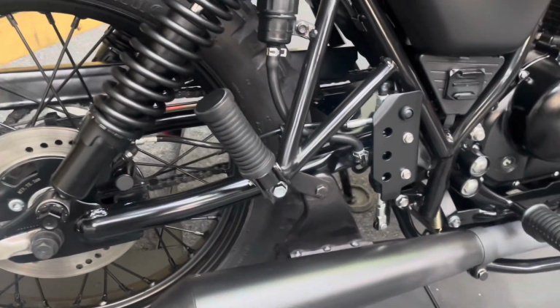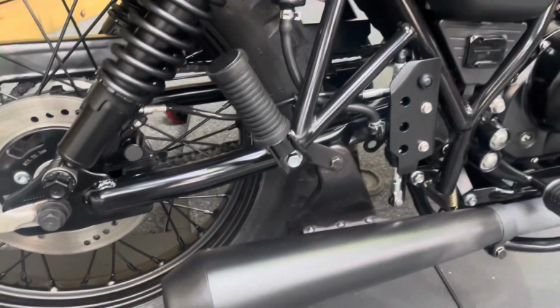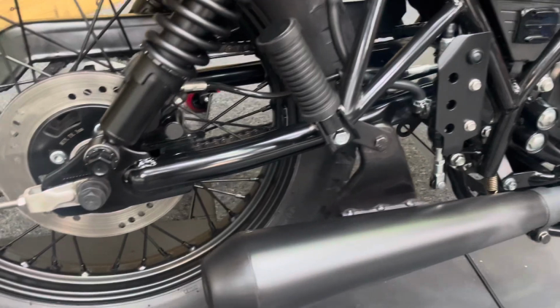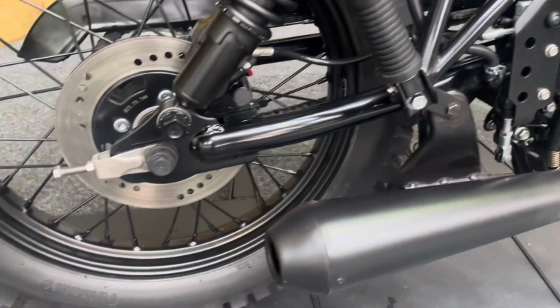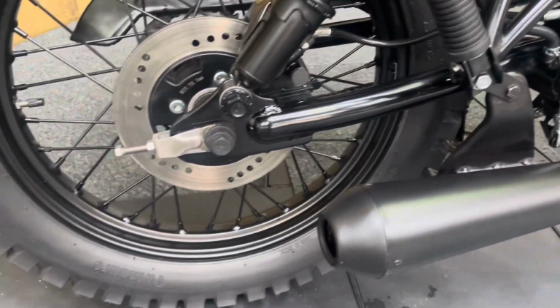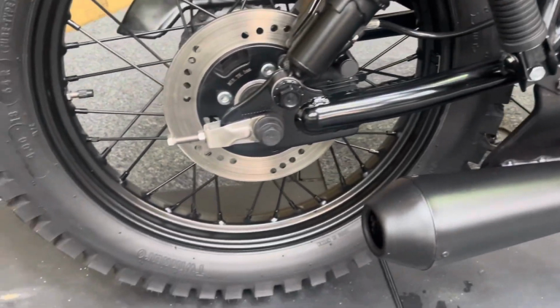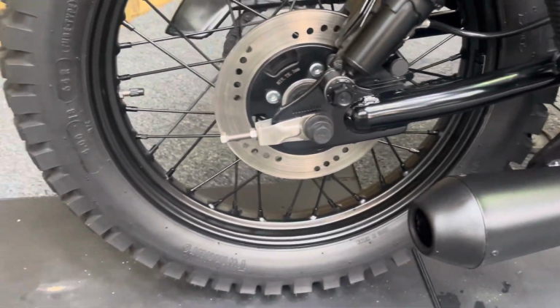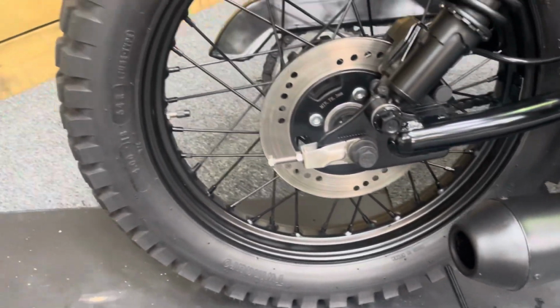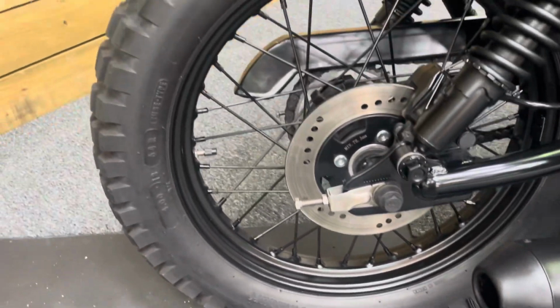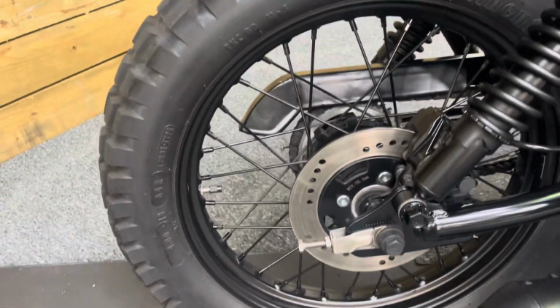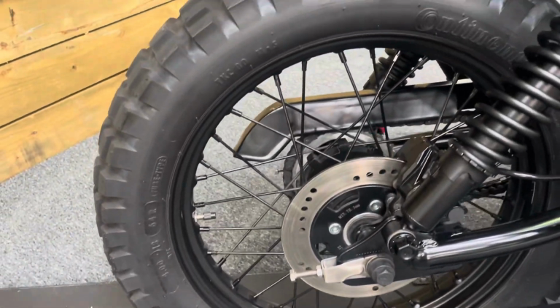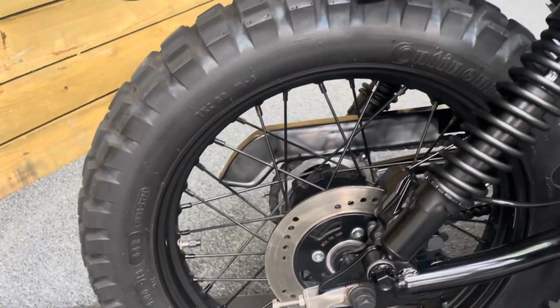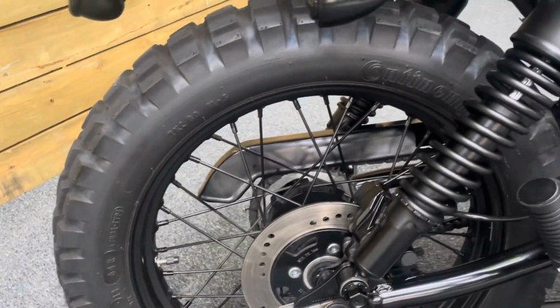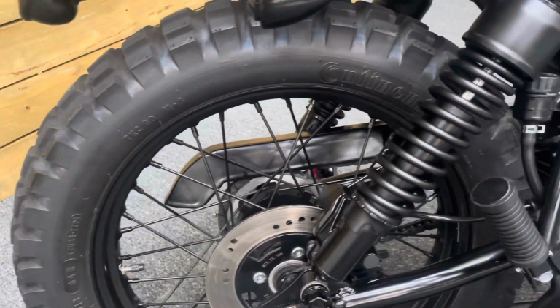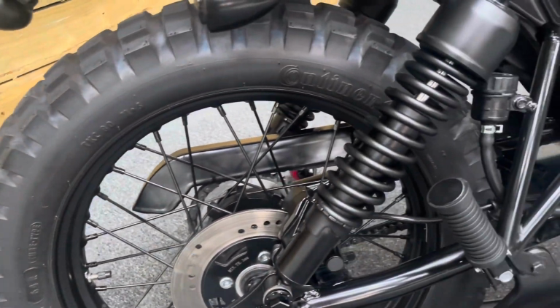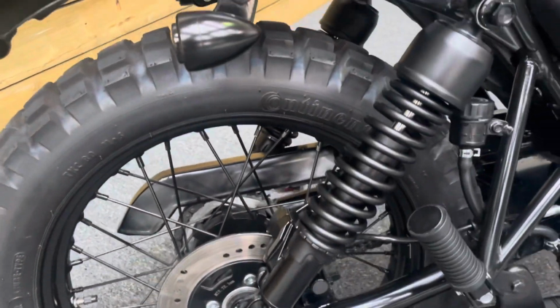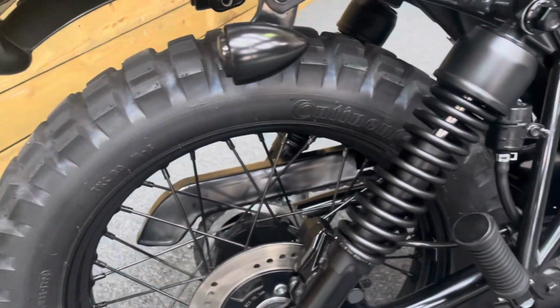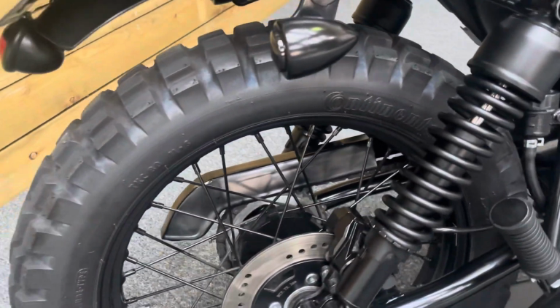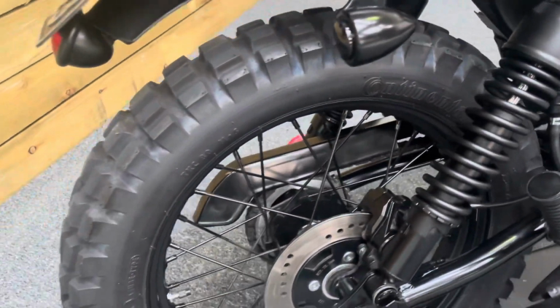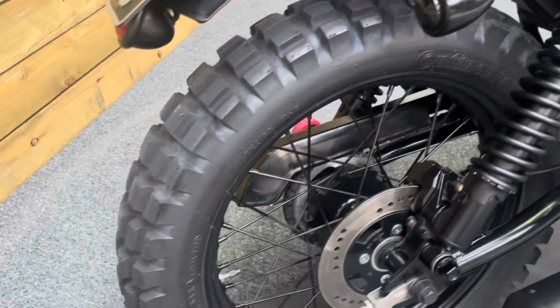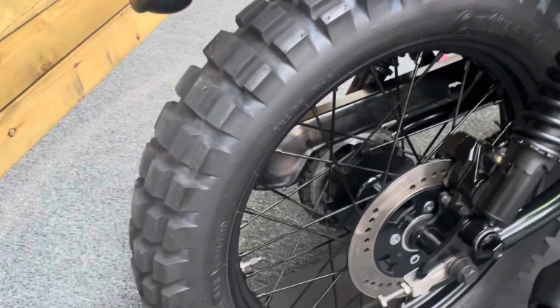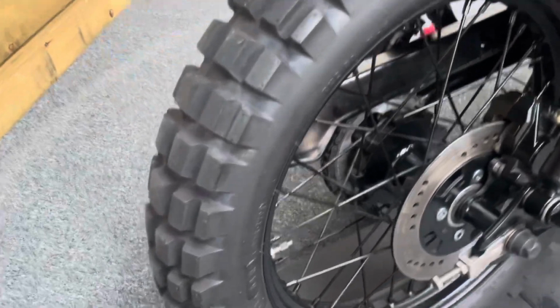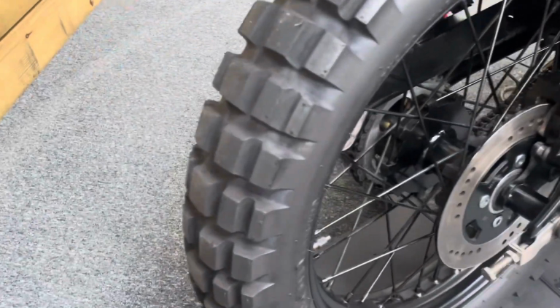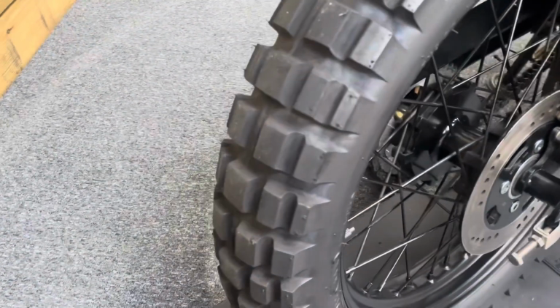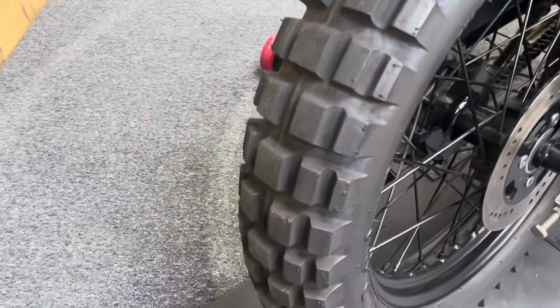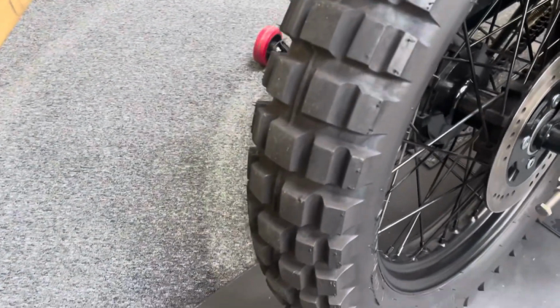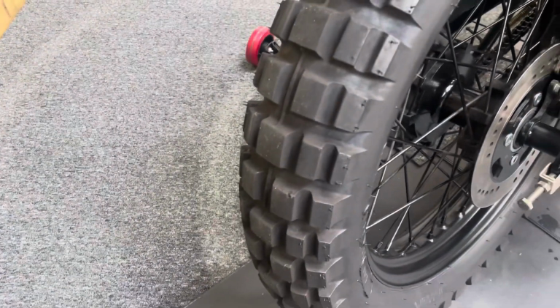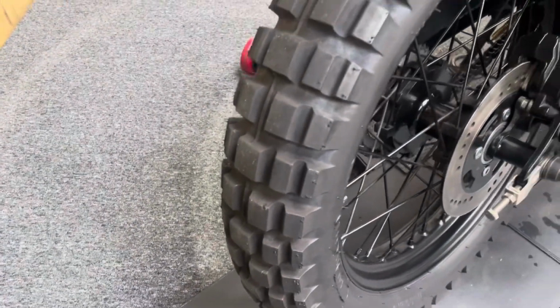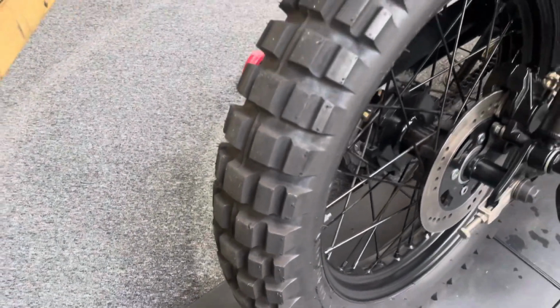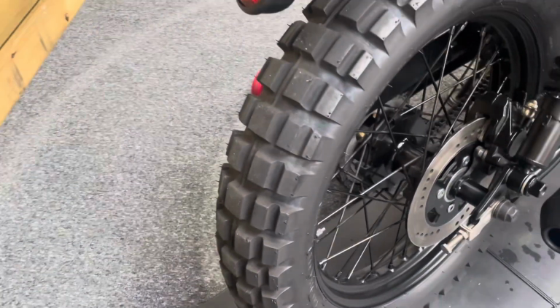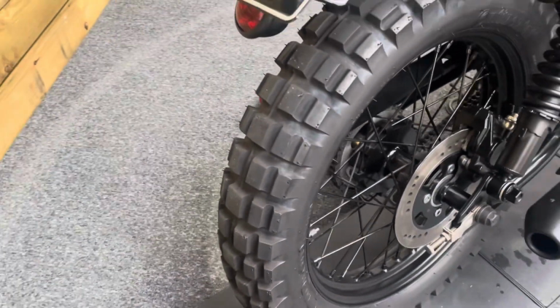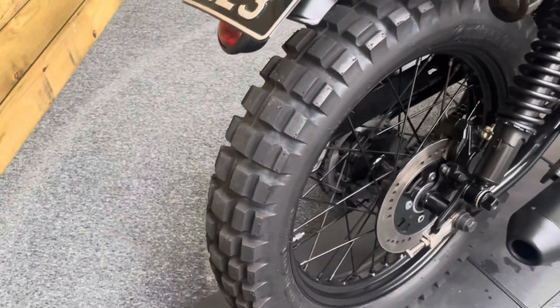Everything is in really good condition — there's no corrosion on the bike anywhere at all. The rear wheel is in great condition, with no corrosion on the spokes, the rim, or anything like that. And the rear tyre has loads of life left in it.